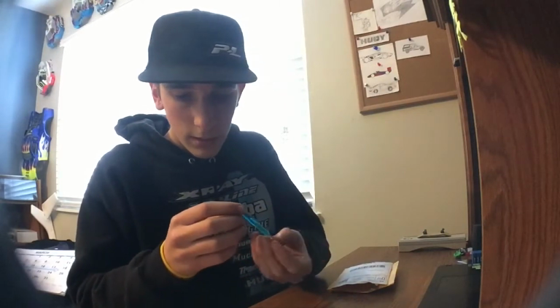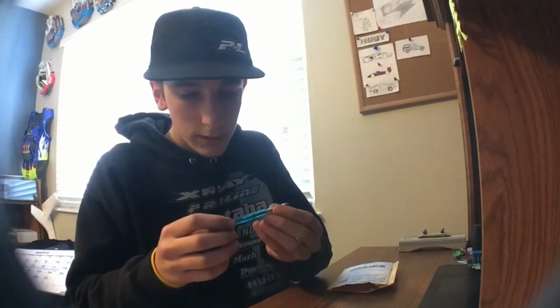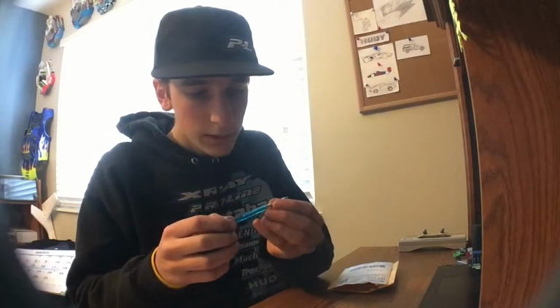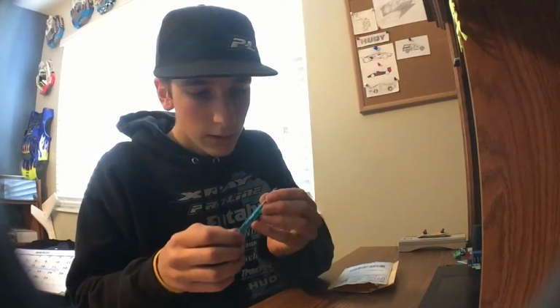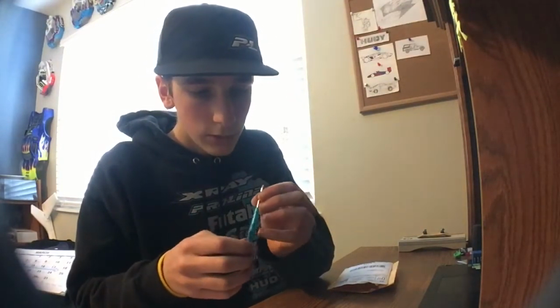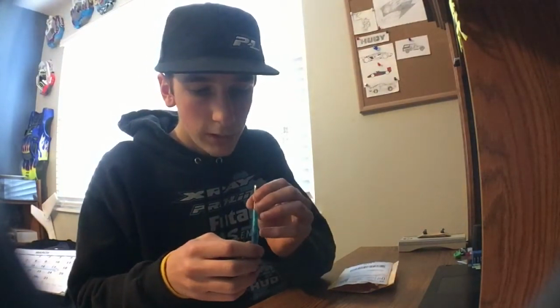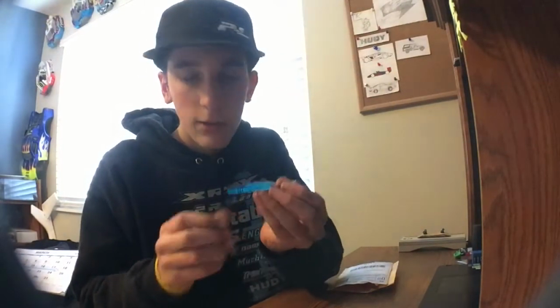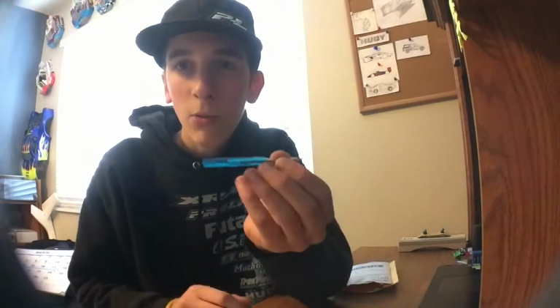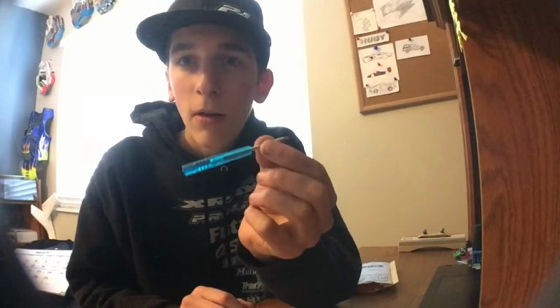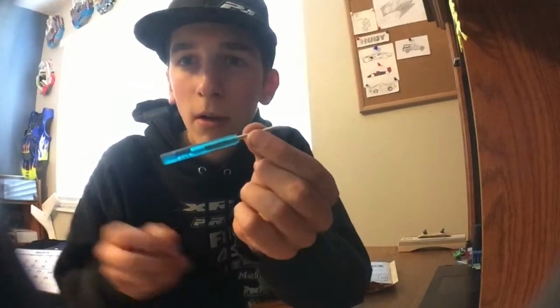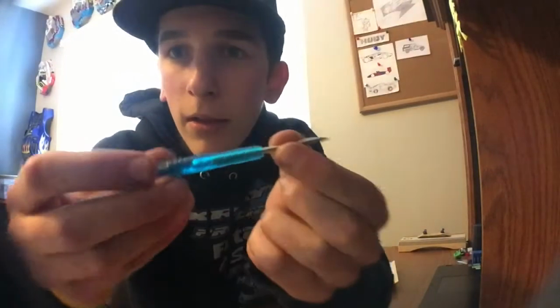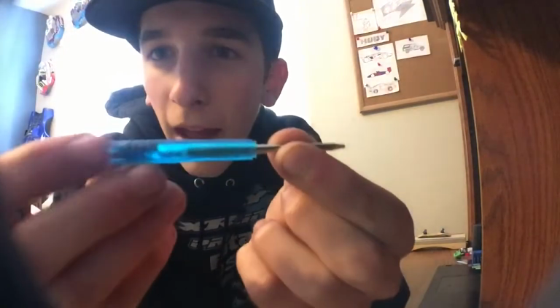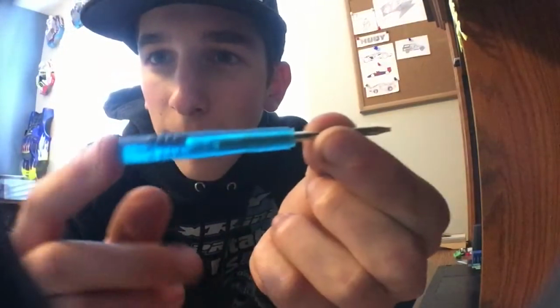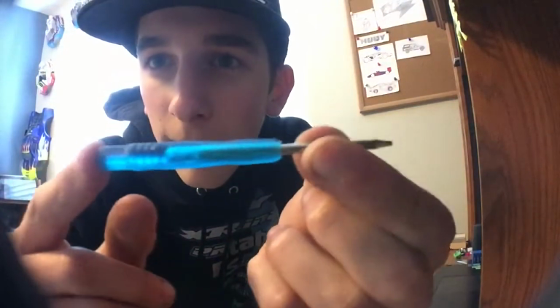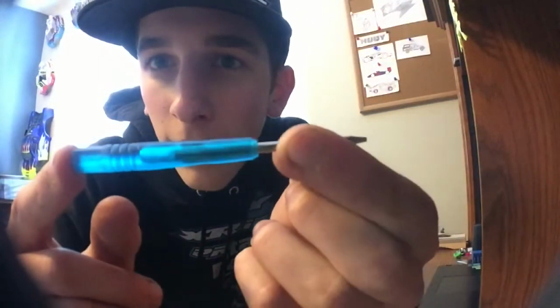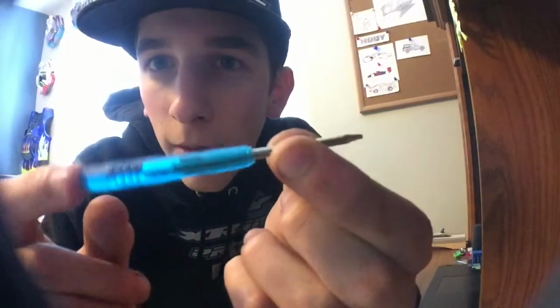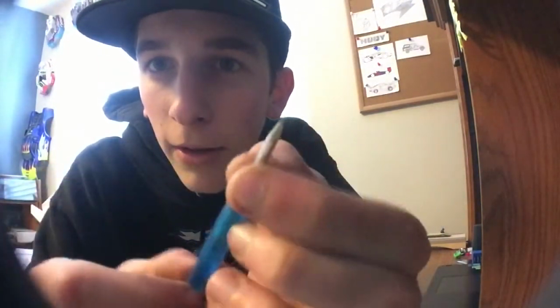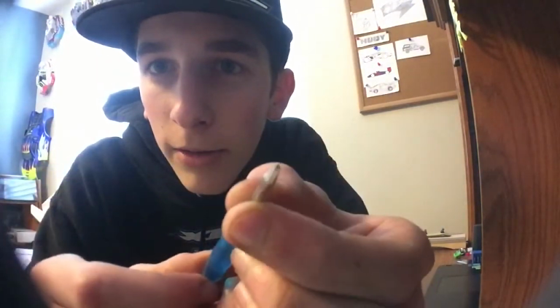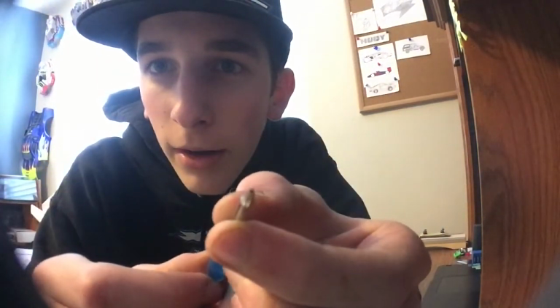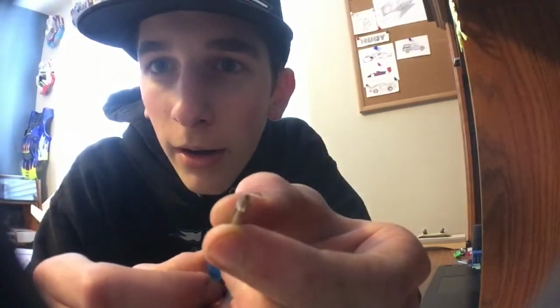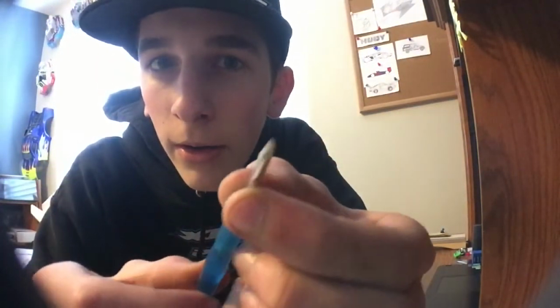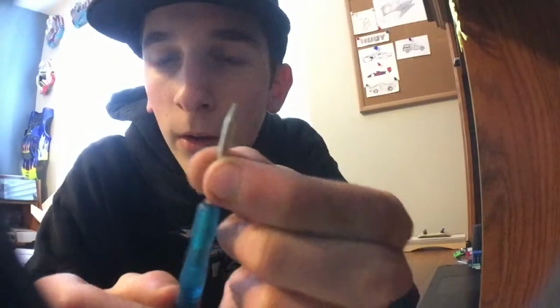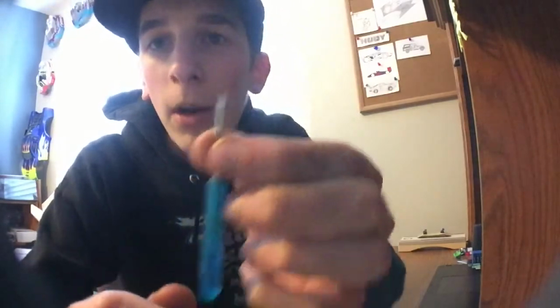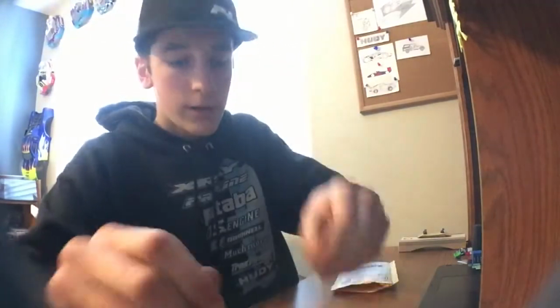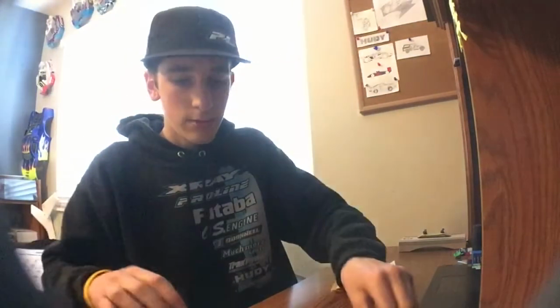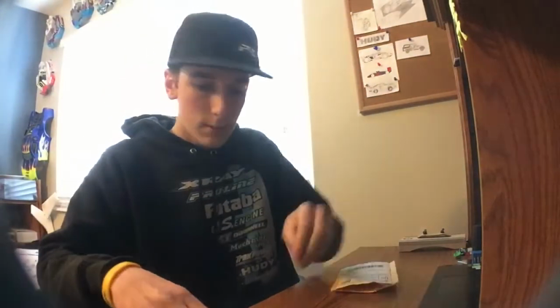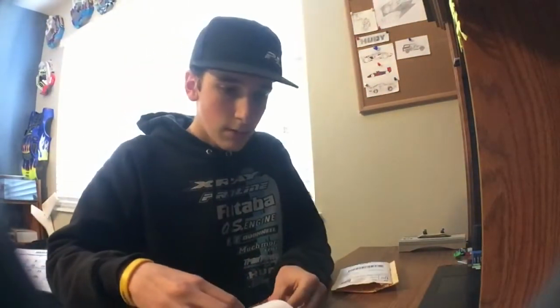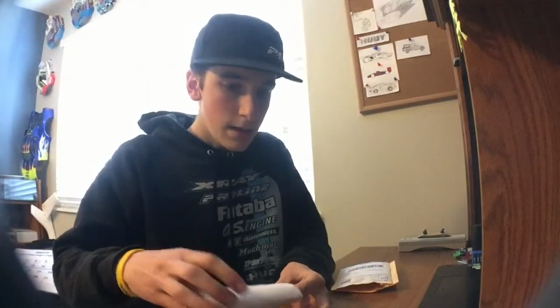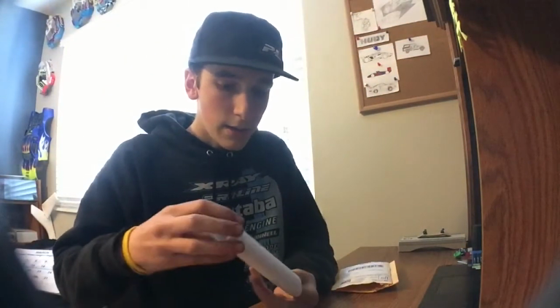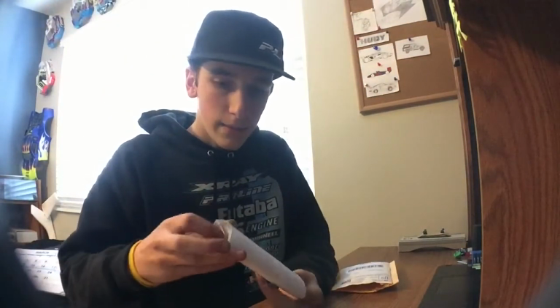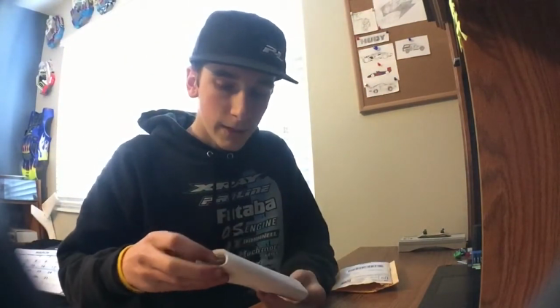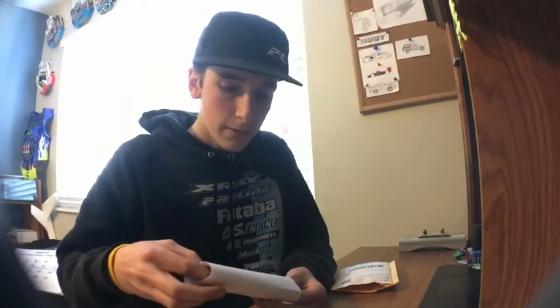They sent me a sweet tool. Look at that — very long handle with their Y trucks key on it.